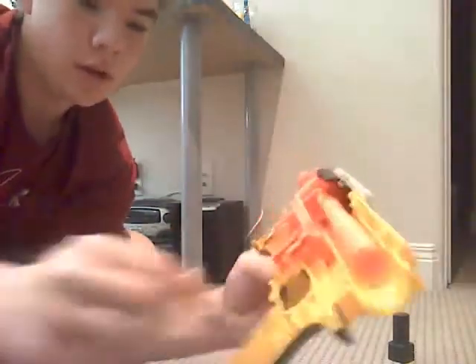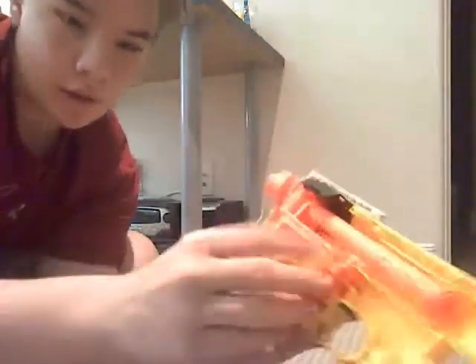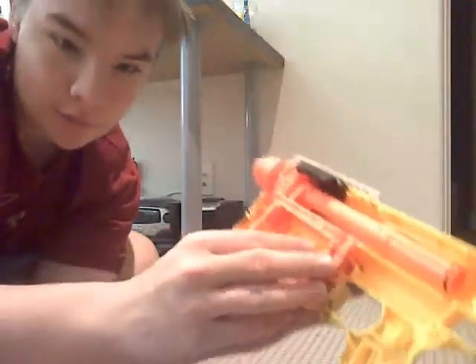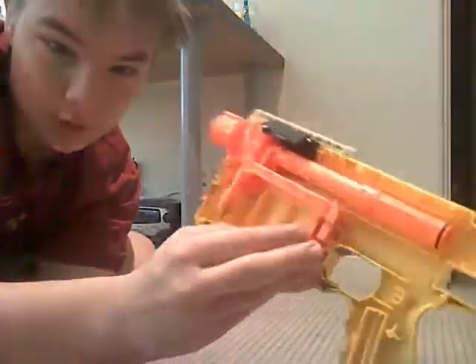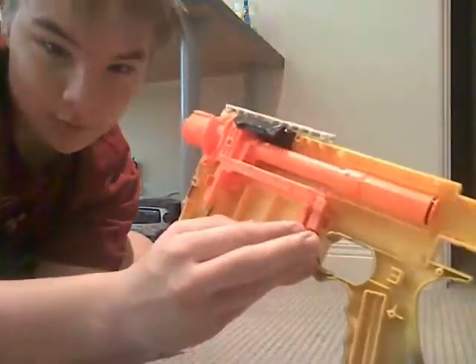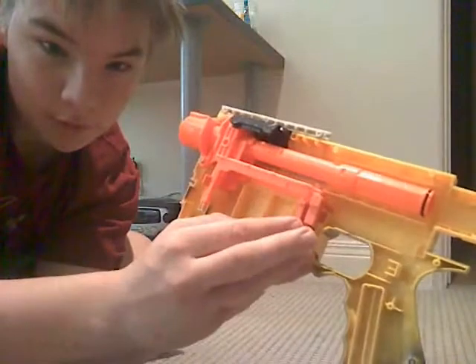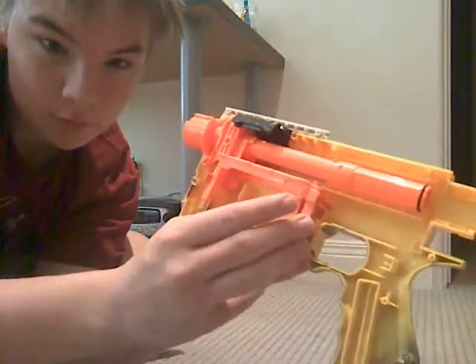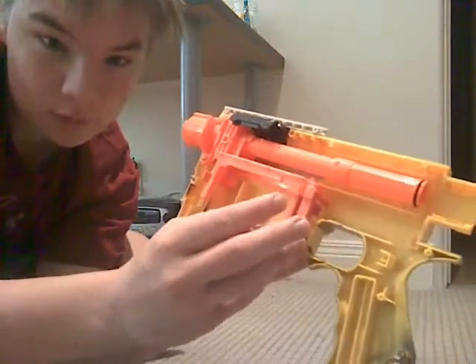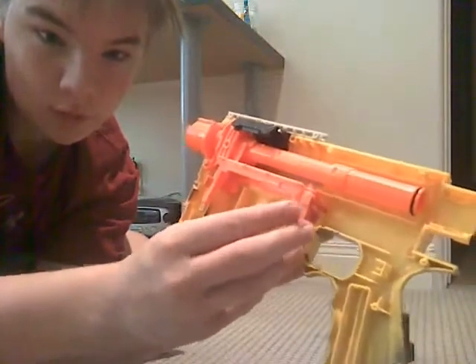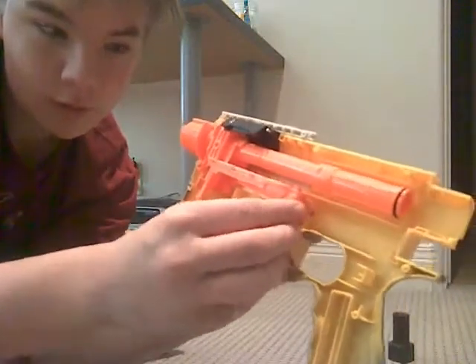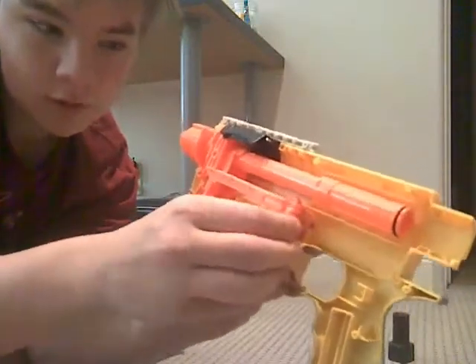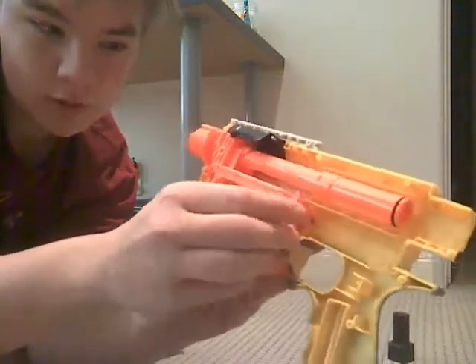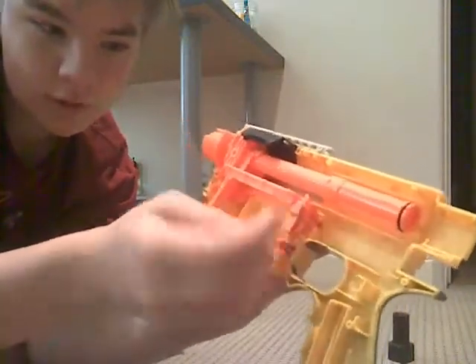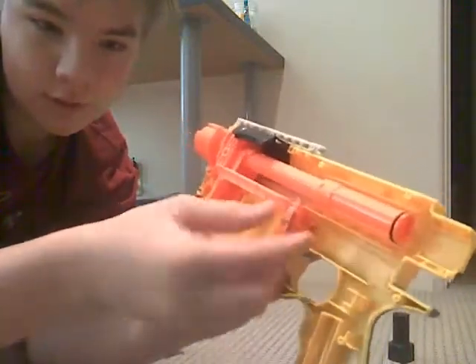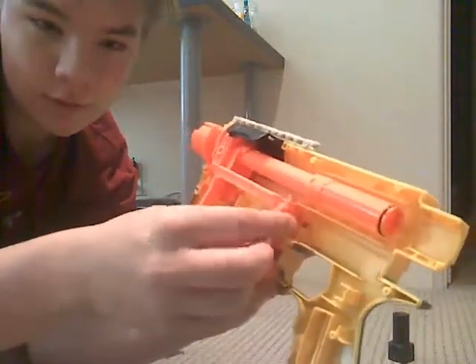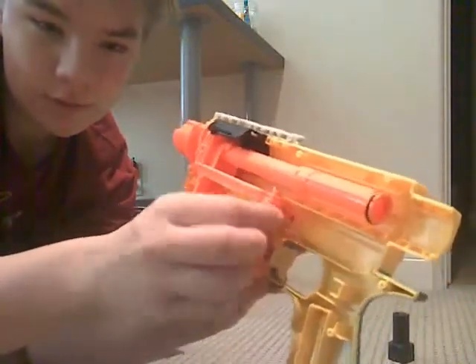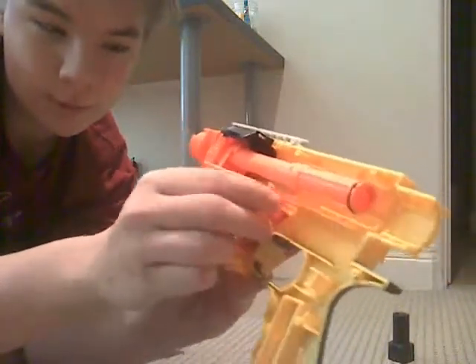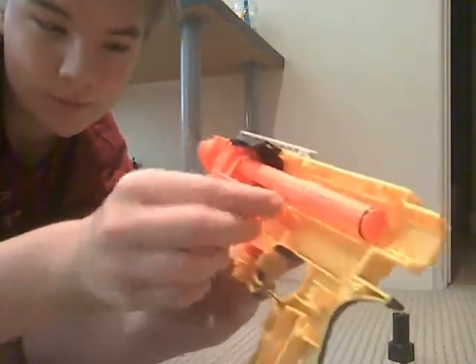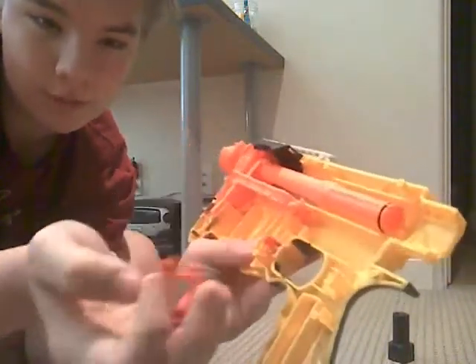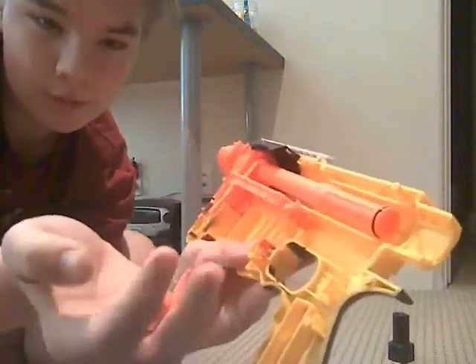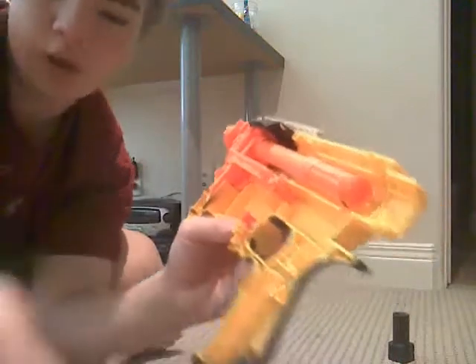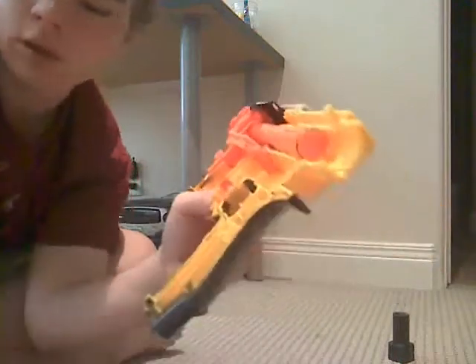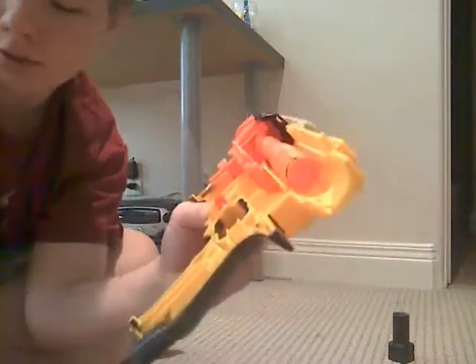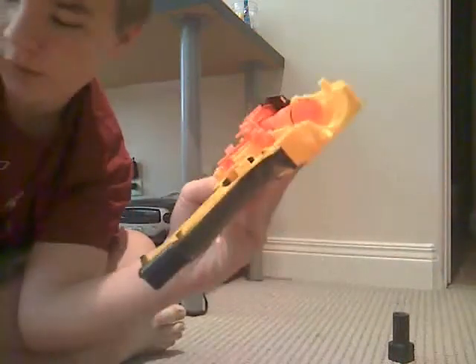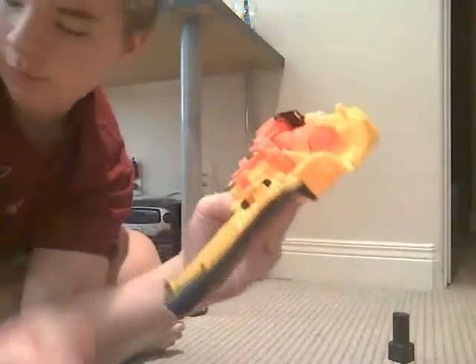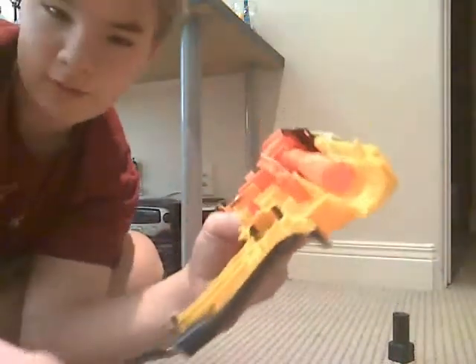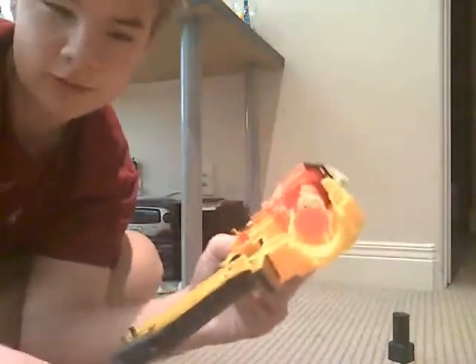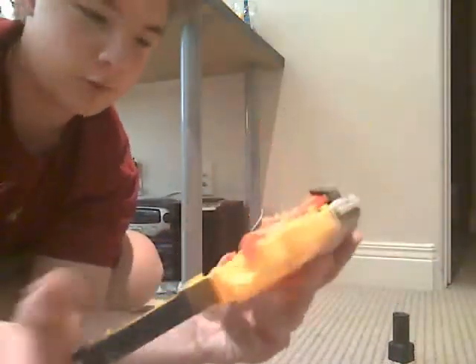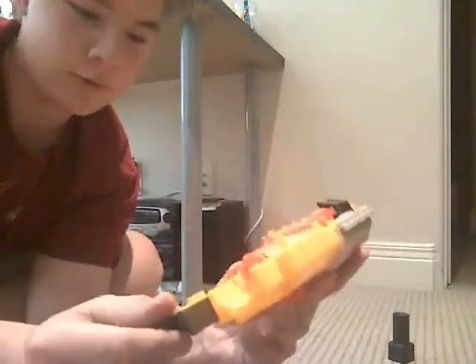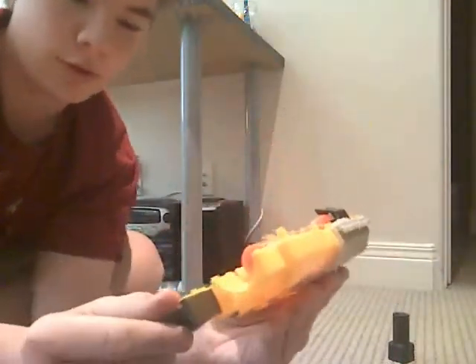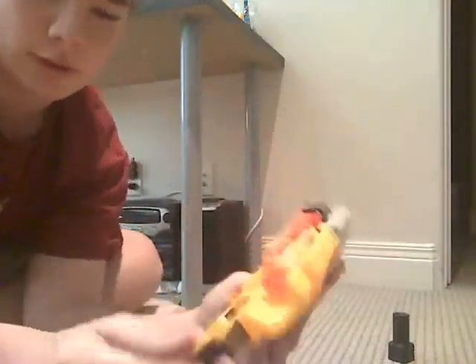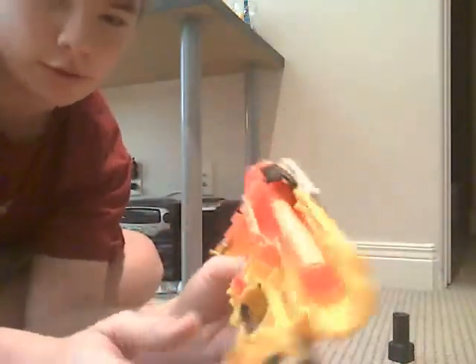Then you have two locks right here which you don't want. You can lift both of them out and throw them away — you don't want them. Save the small springs if you want; I usually do.